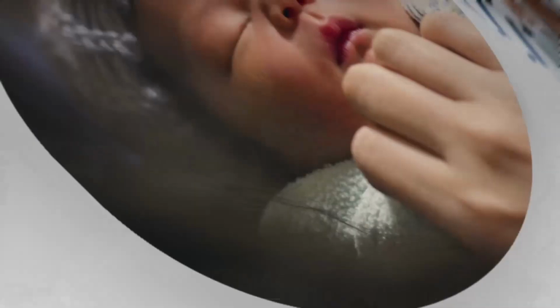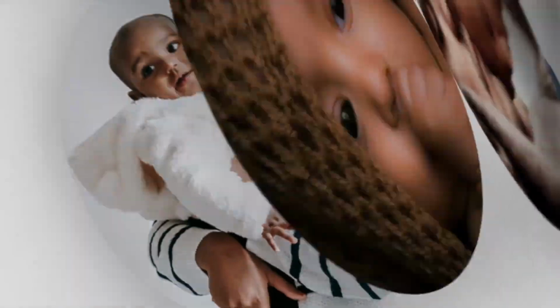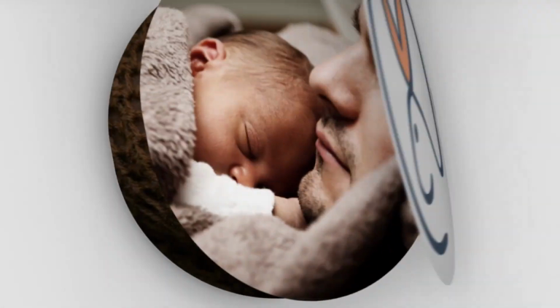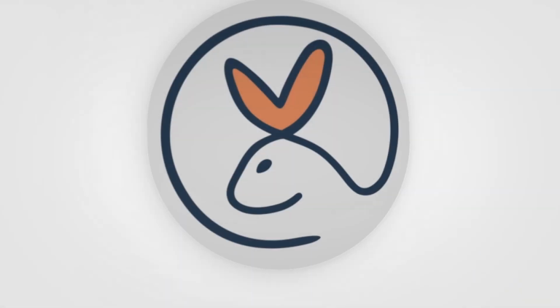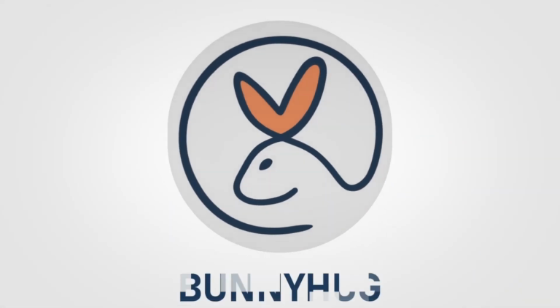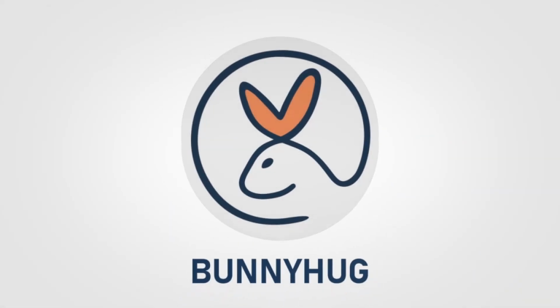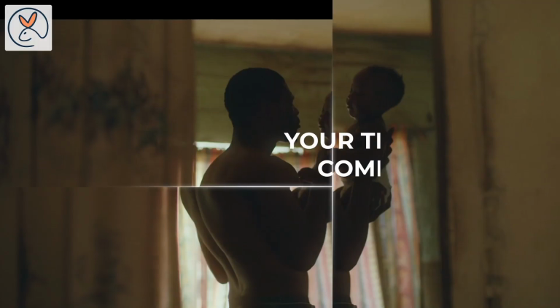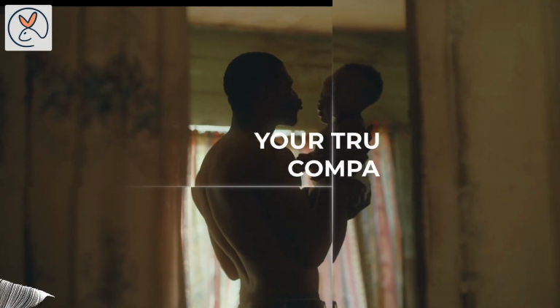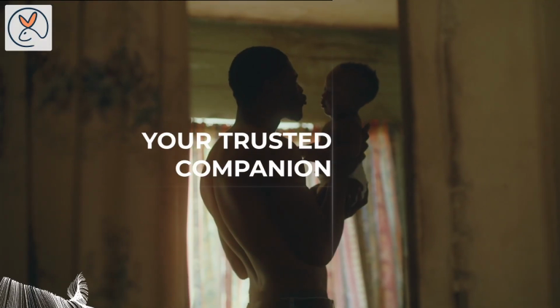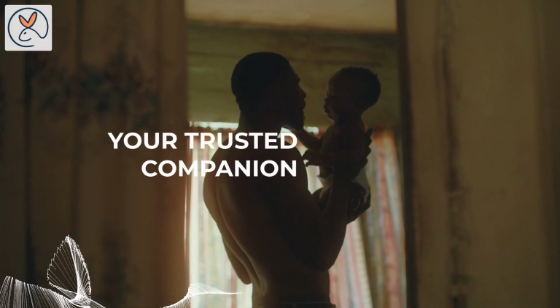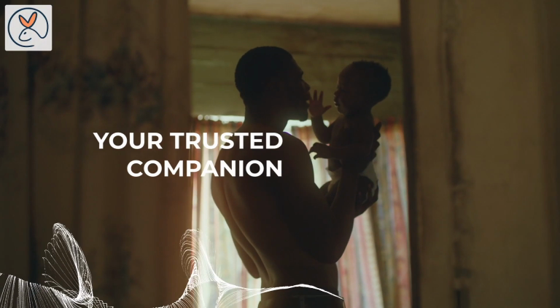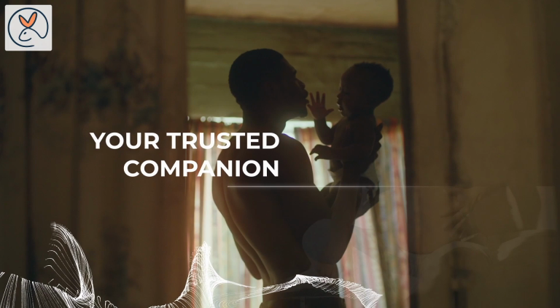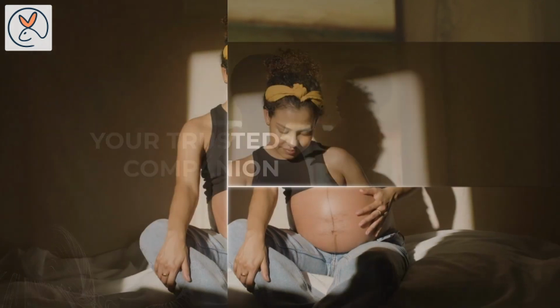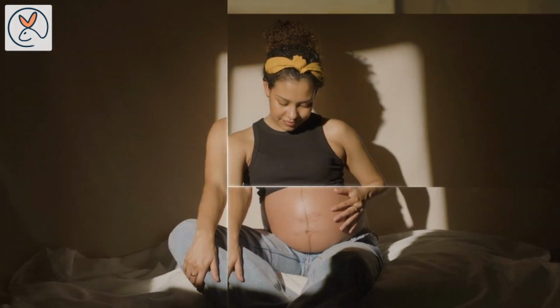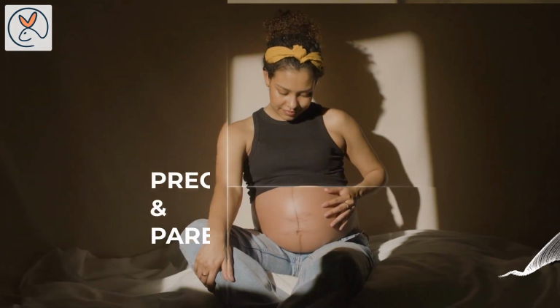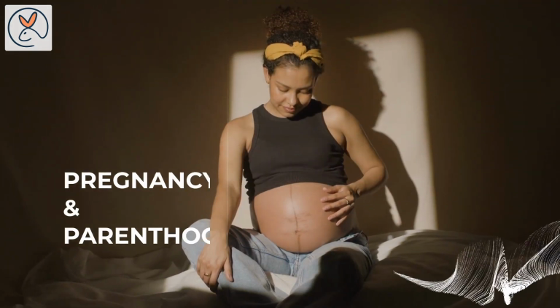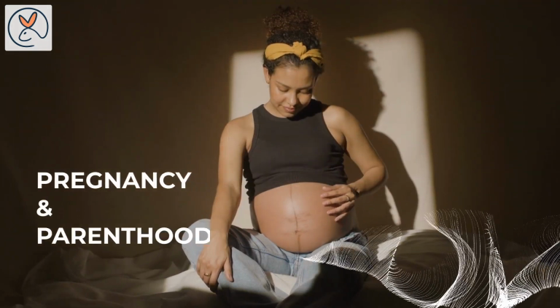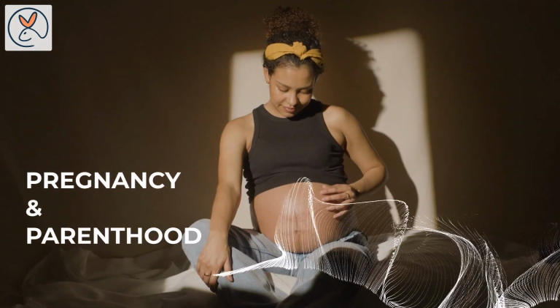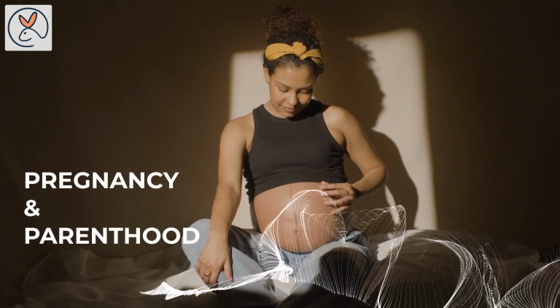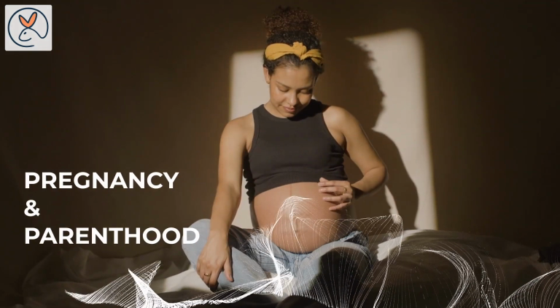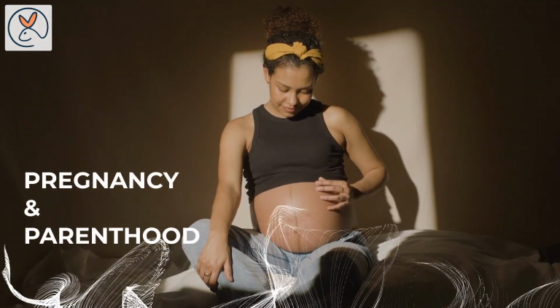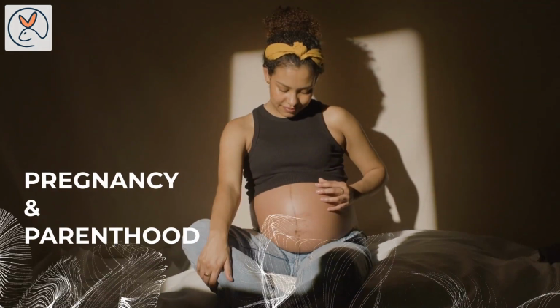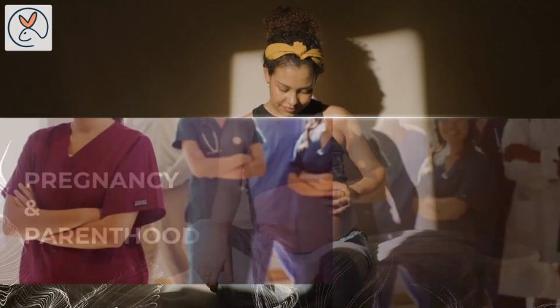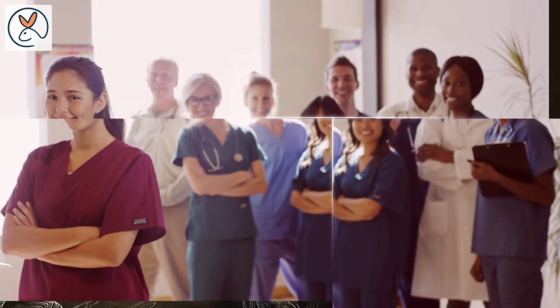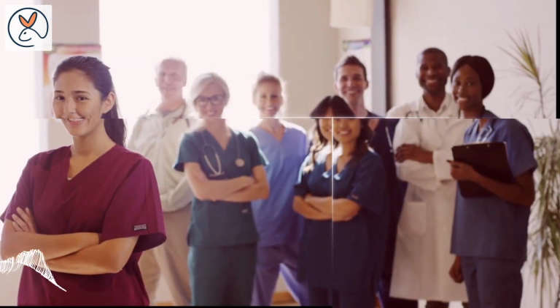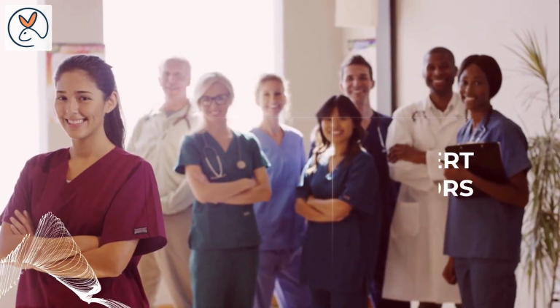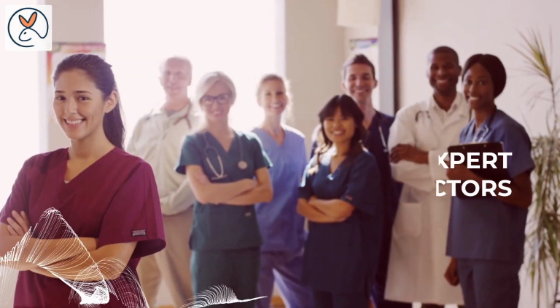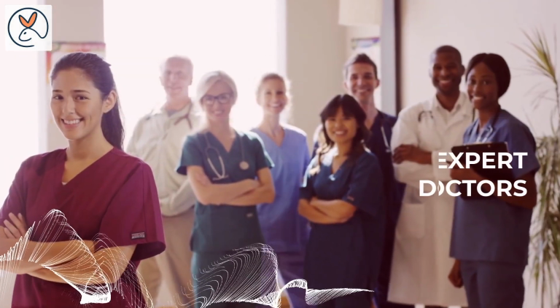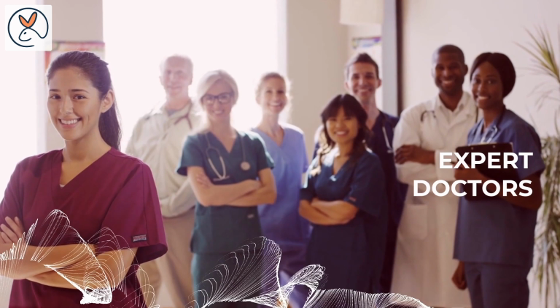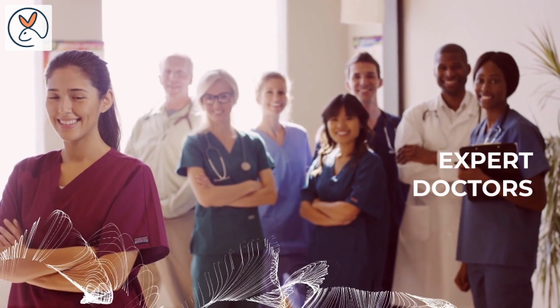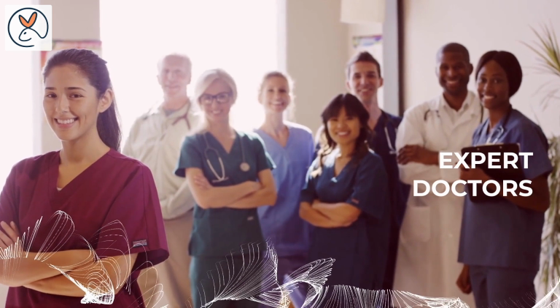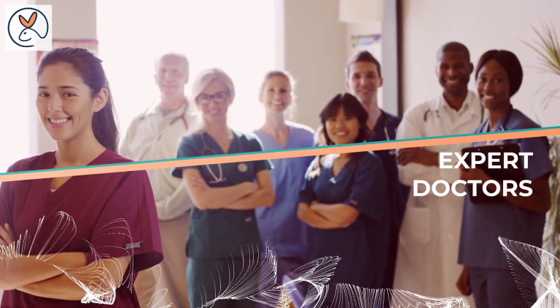Welcome to Bunny Hug YouTube channel, your trusted companion on the incredible journey of pregnancy and parenthood, where all the information is carefully curated and verified by a team of expert doctors.